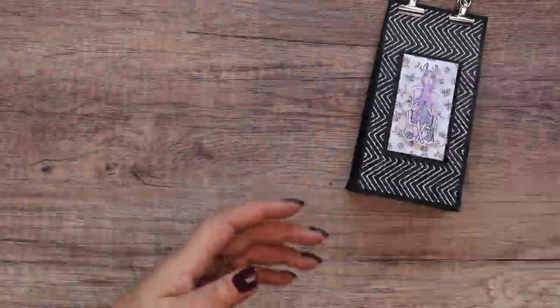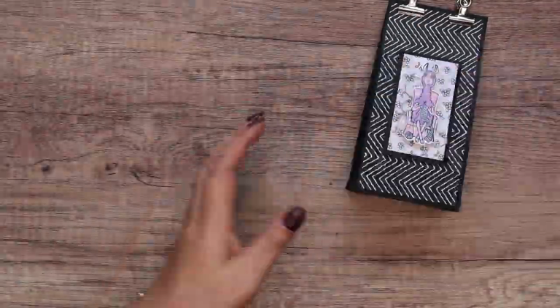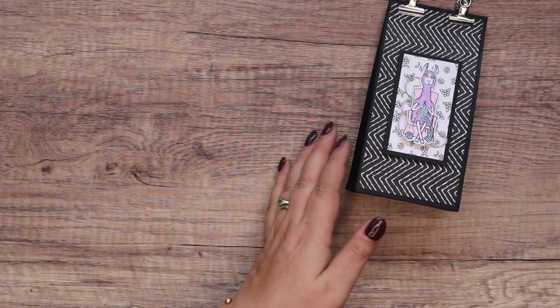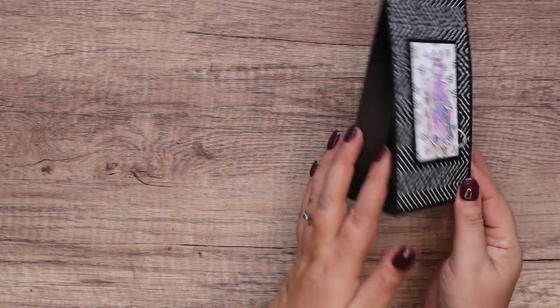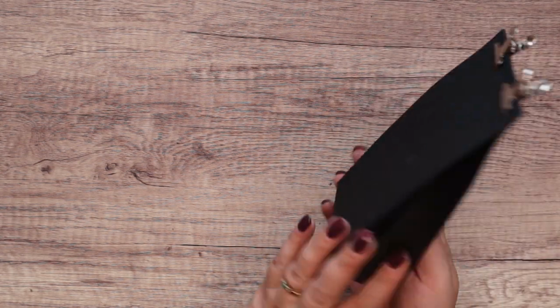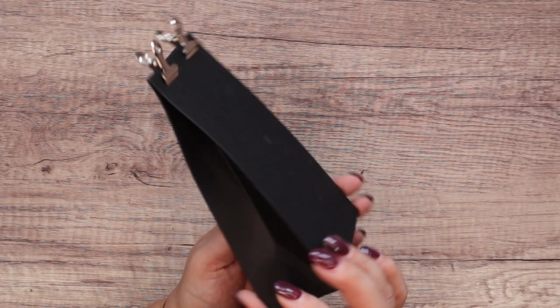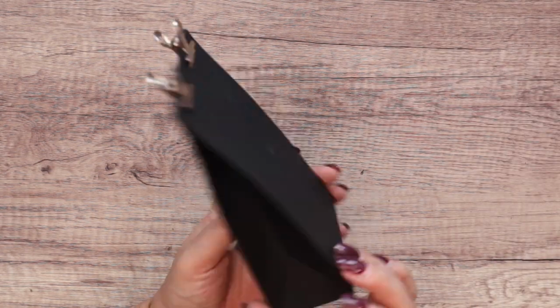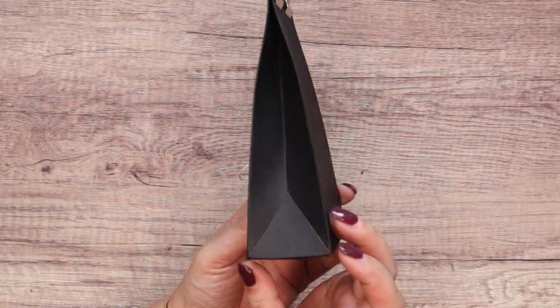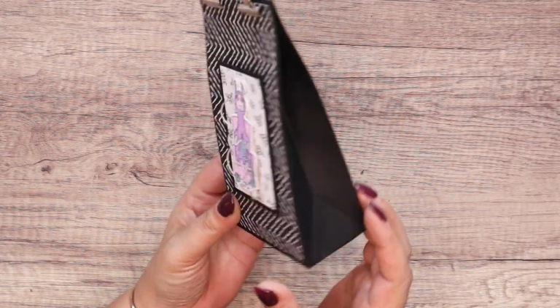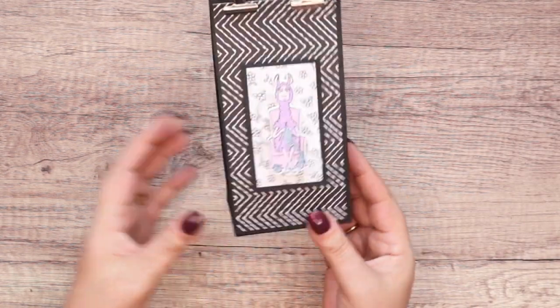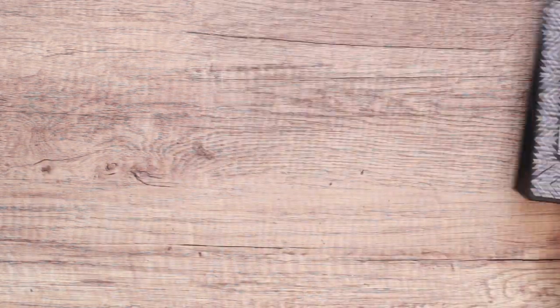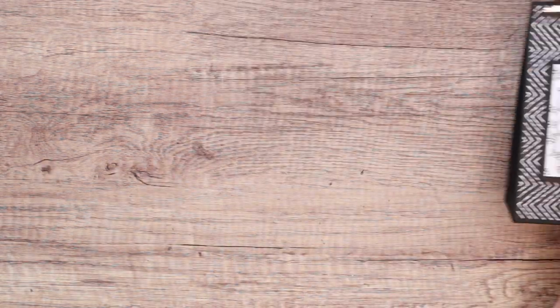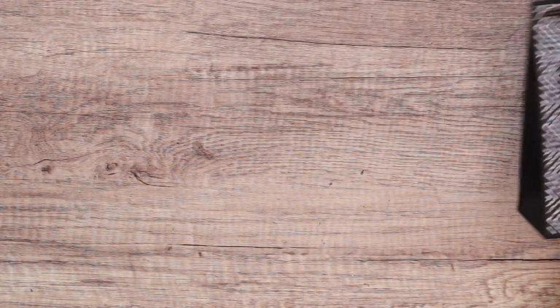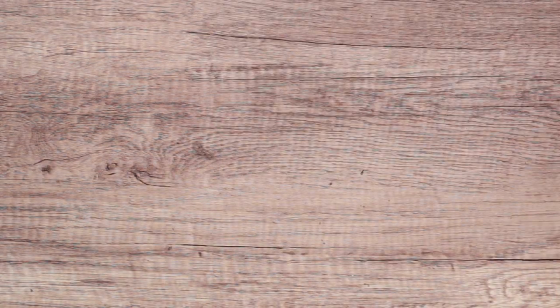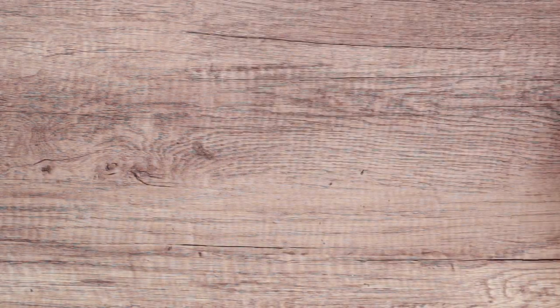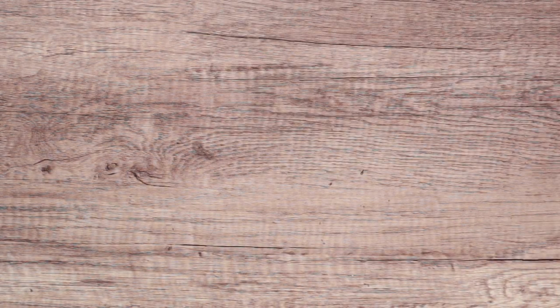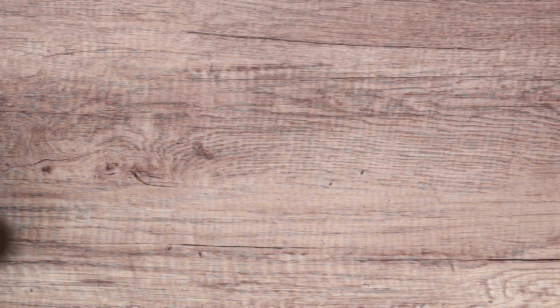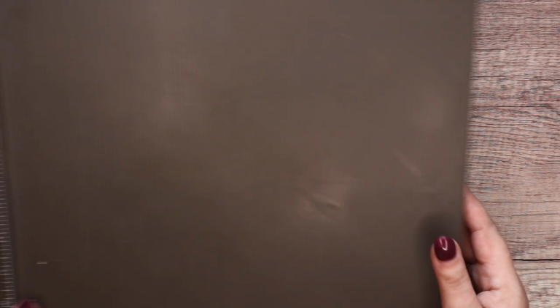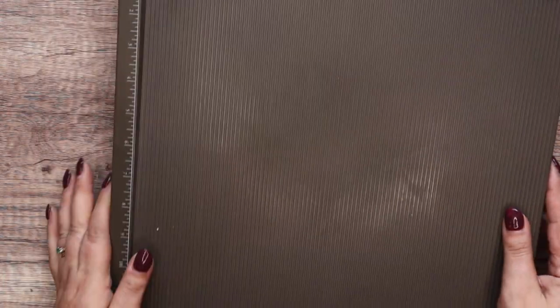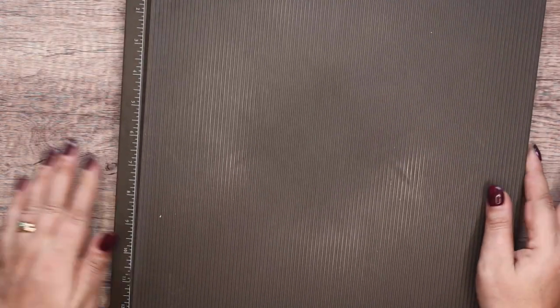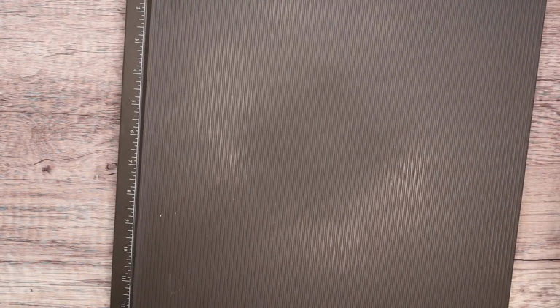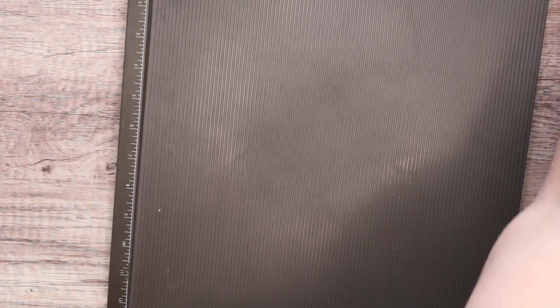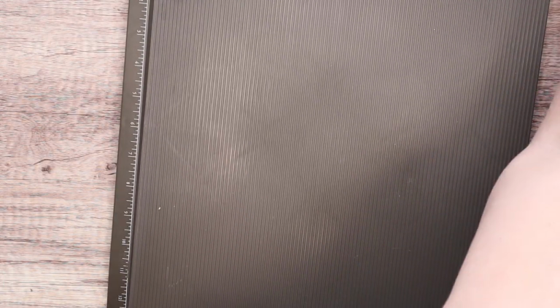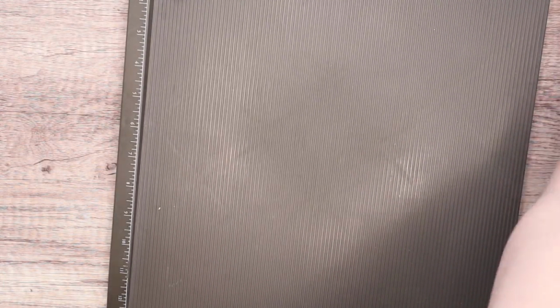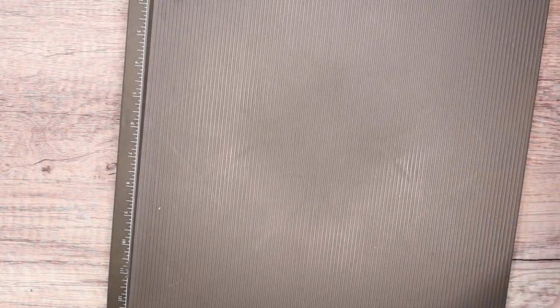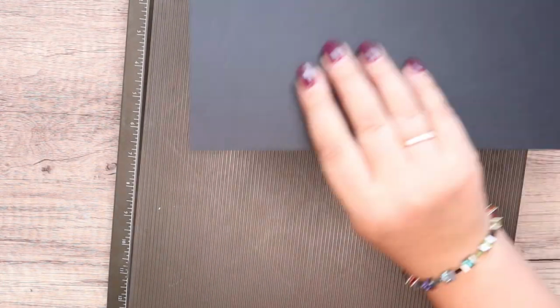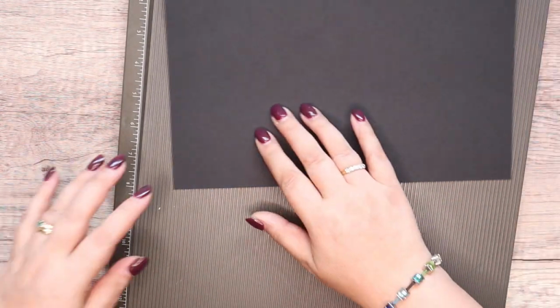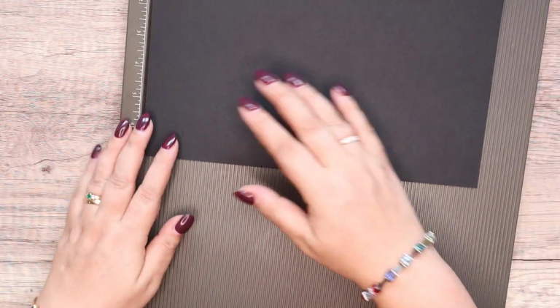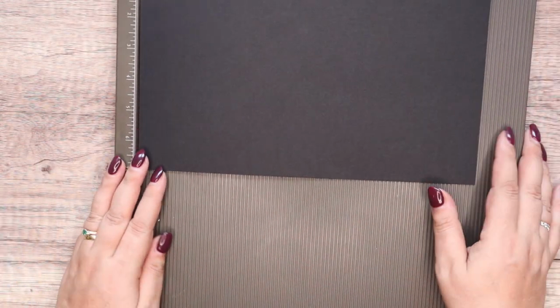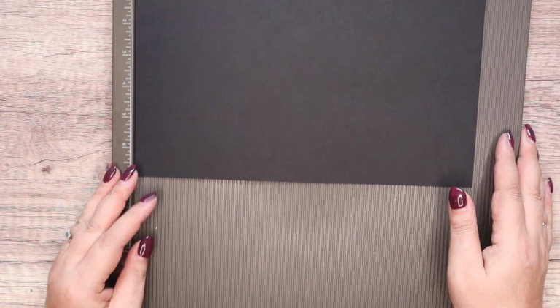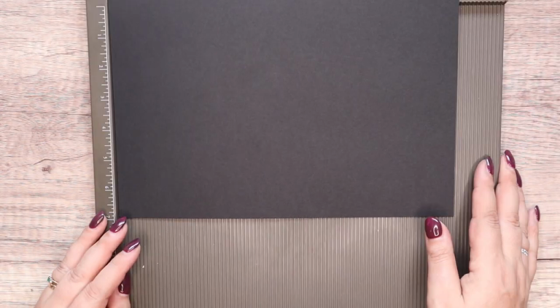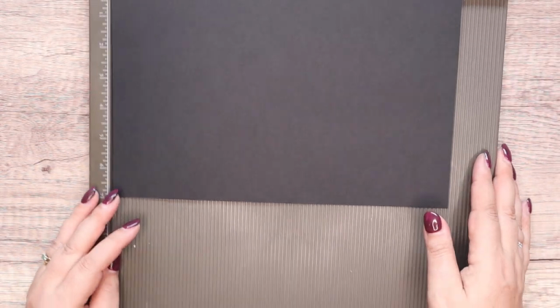I turned it into a bag because I just thought it was cute. I'm going to show you how to make the bag and then do the decorating. You need a piece of cardstock — I've got basic black here, 8 by 11 inches.